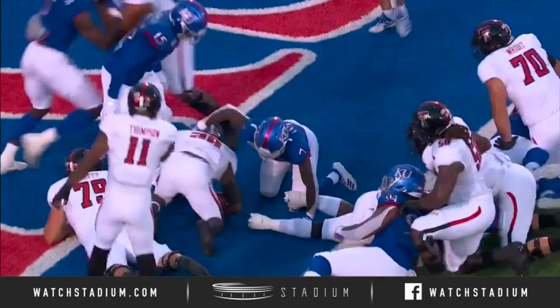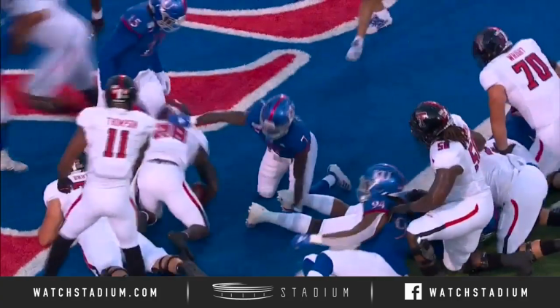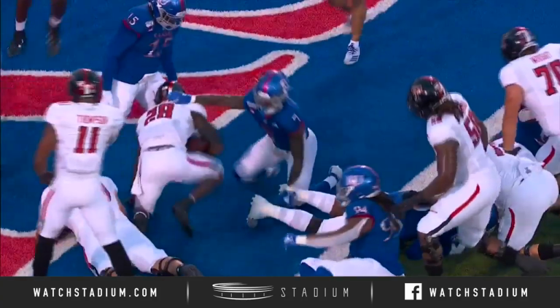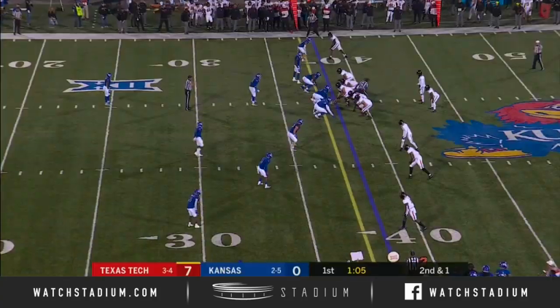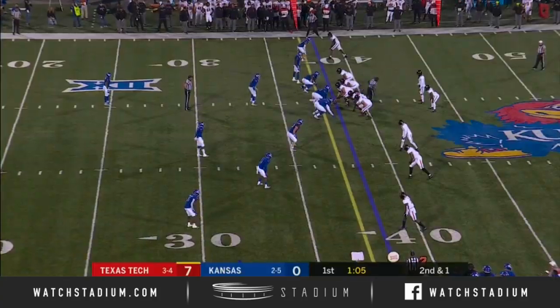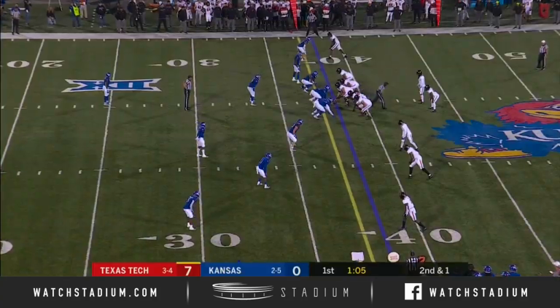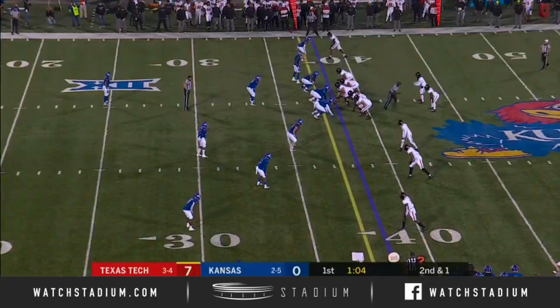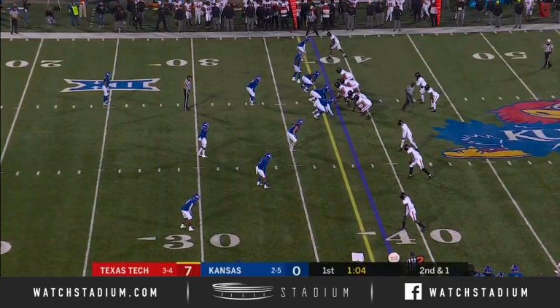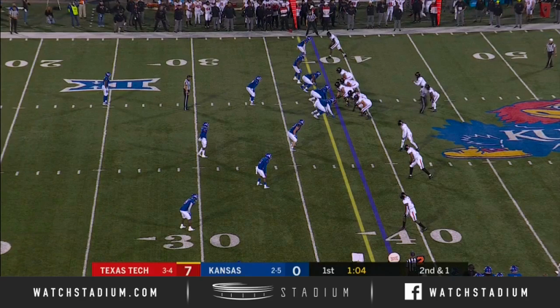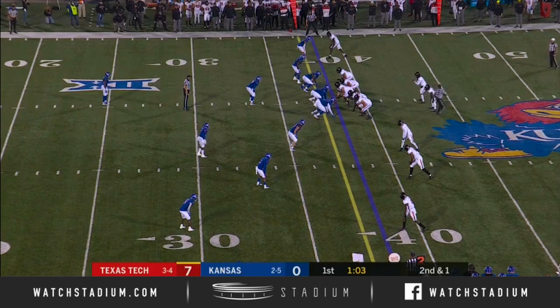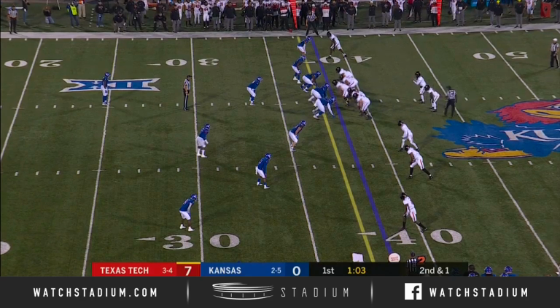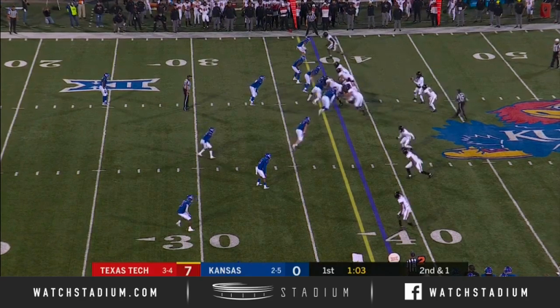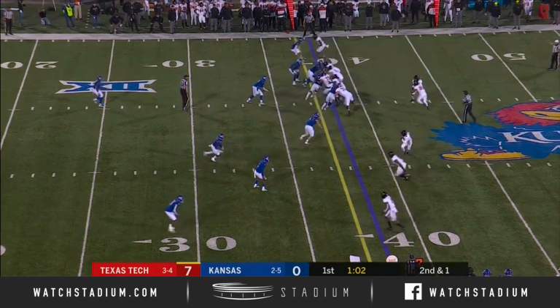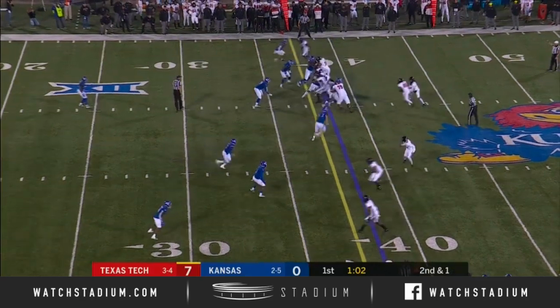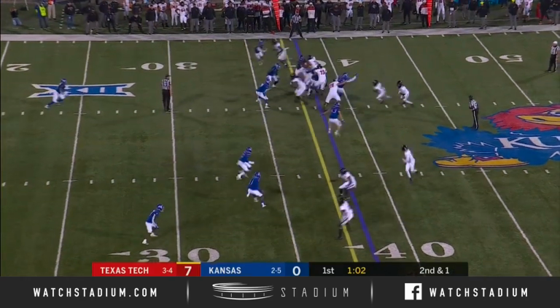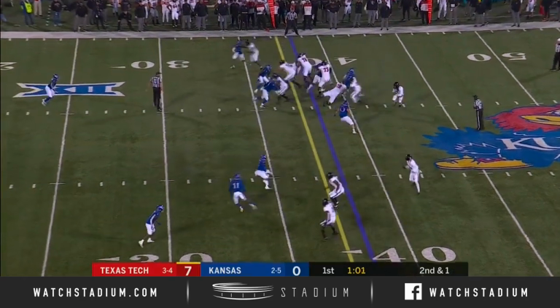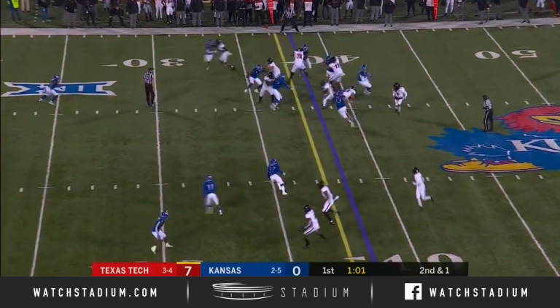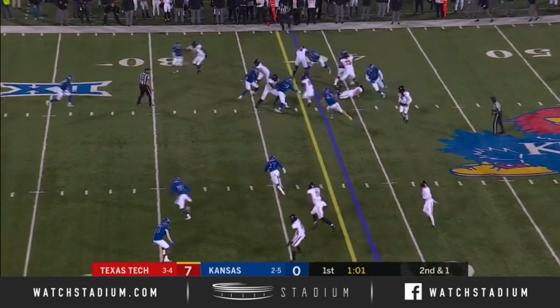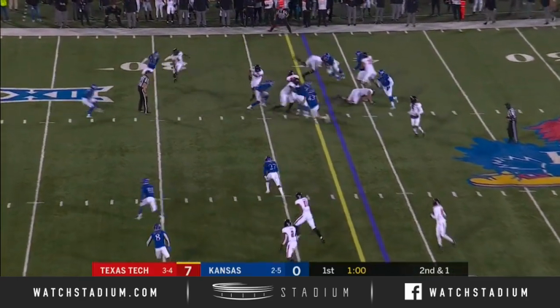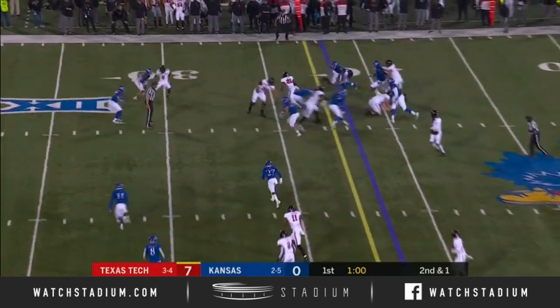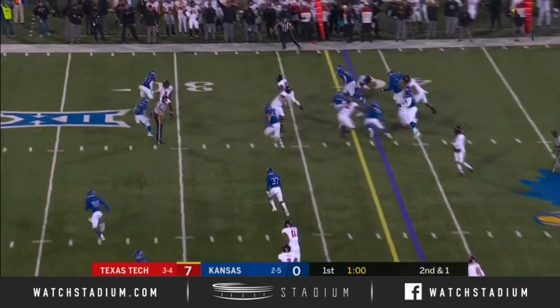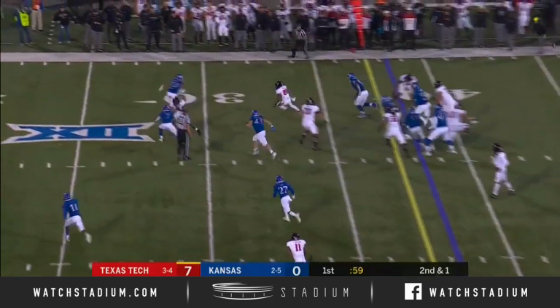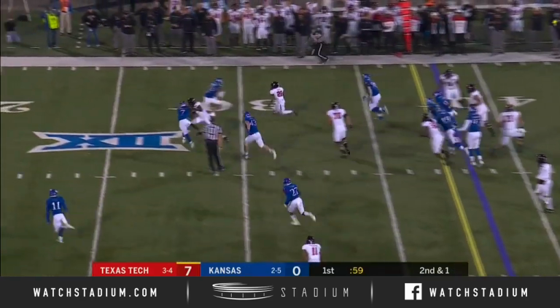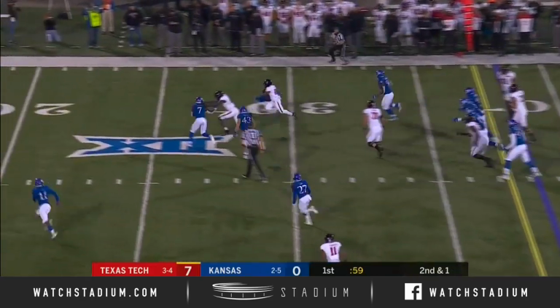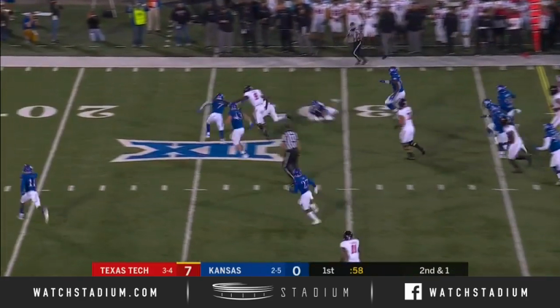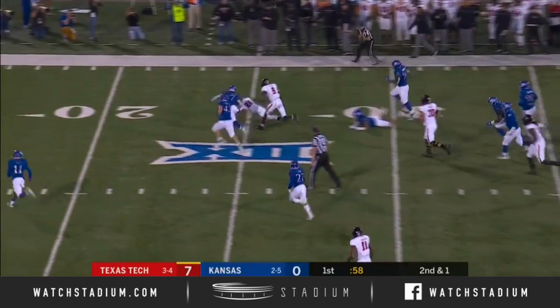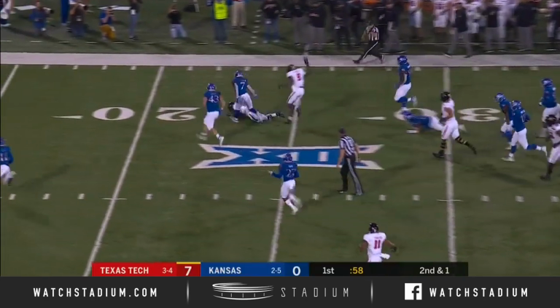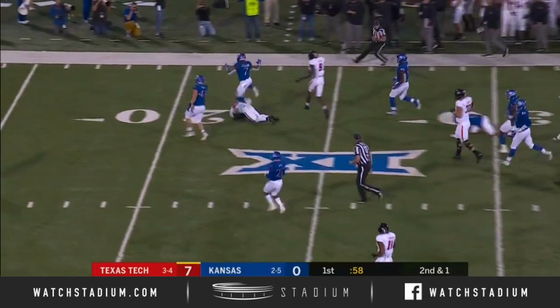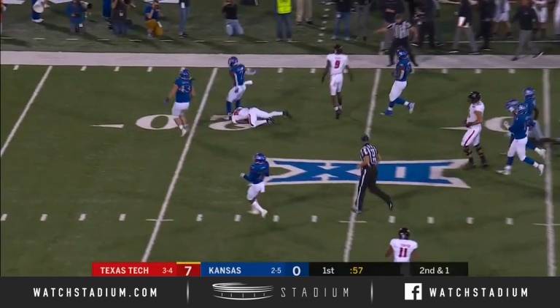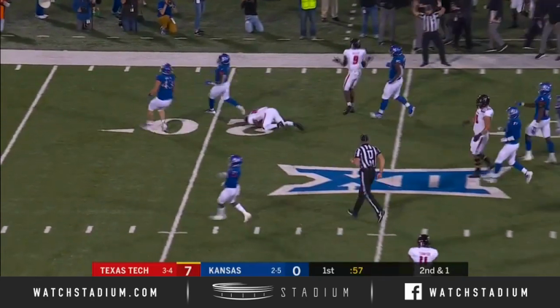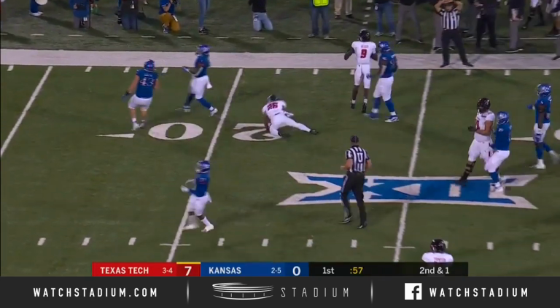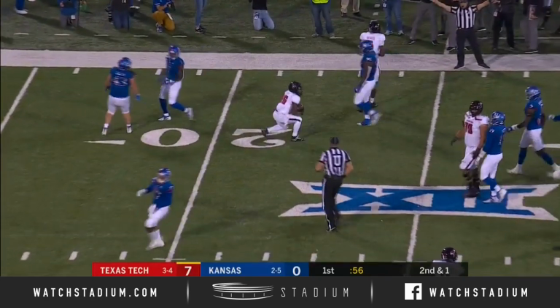Incredible footwork — he was able to get that foot in bounds. Tech keeping it on the ground, a nice run there.